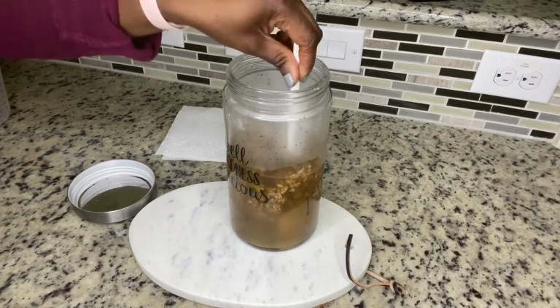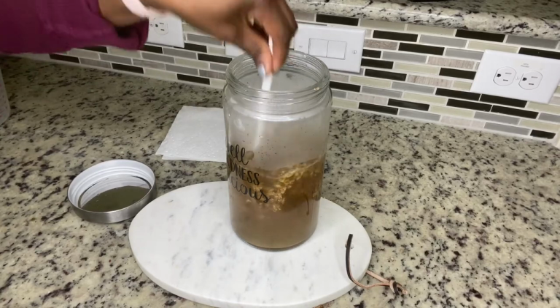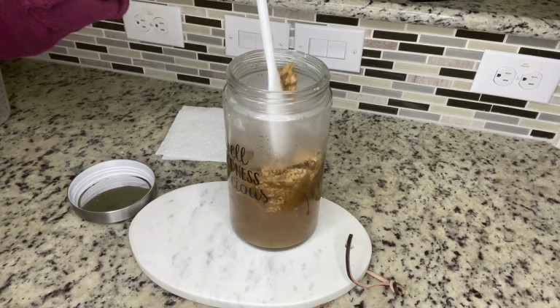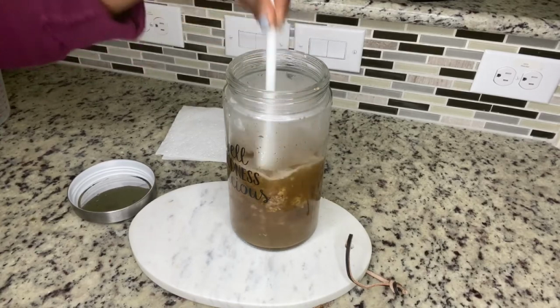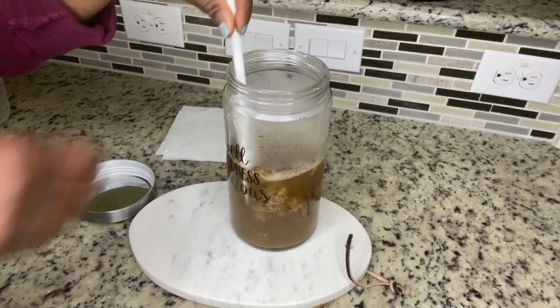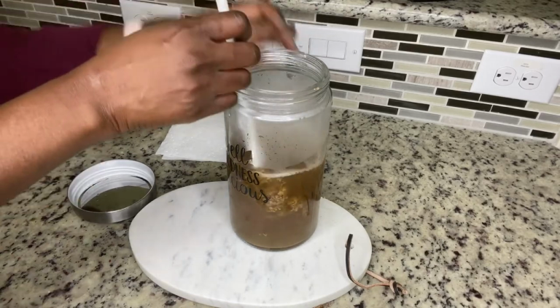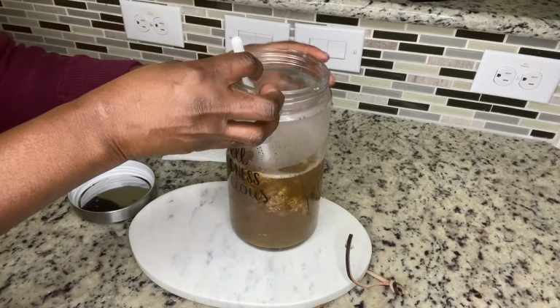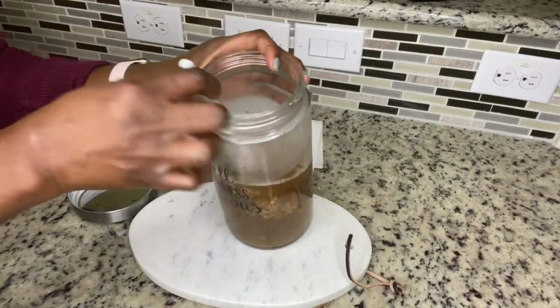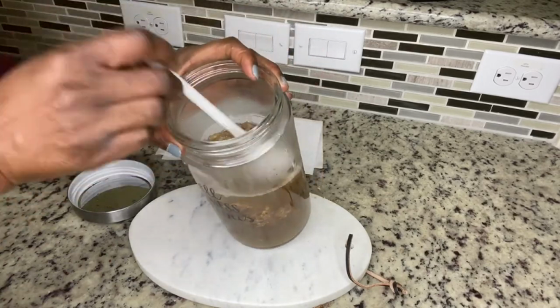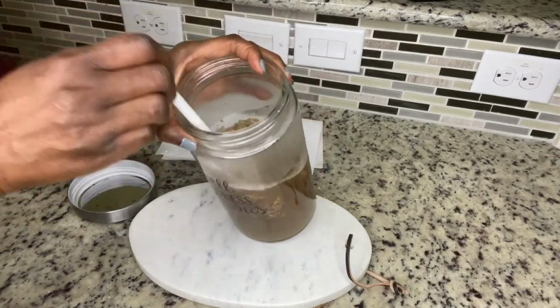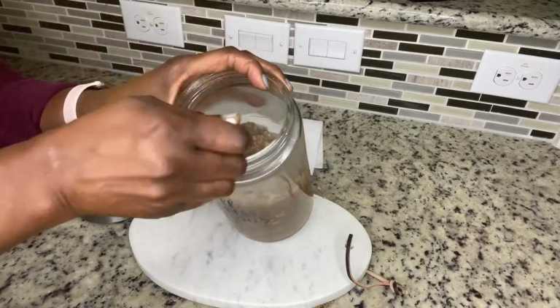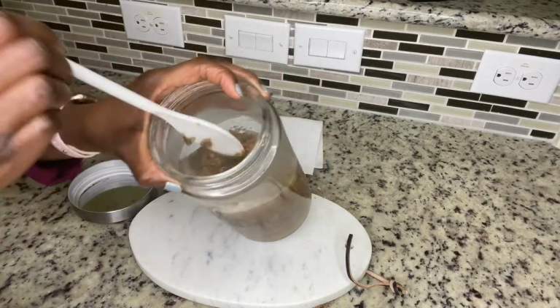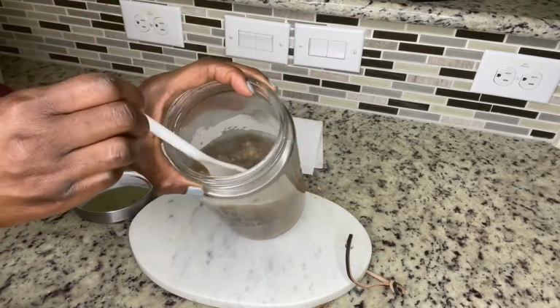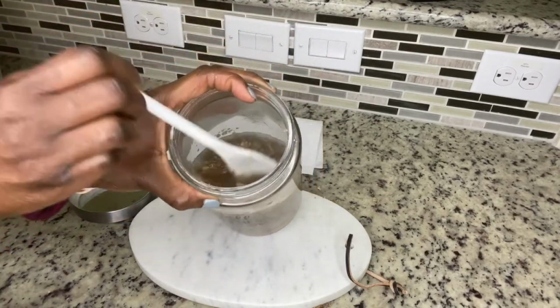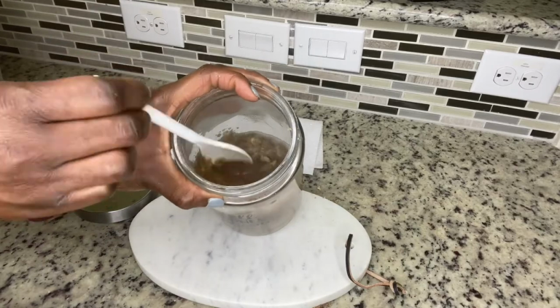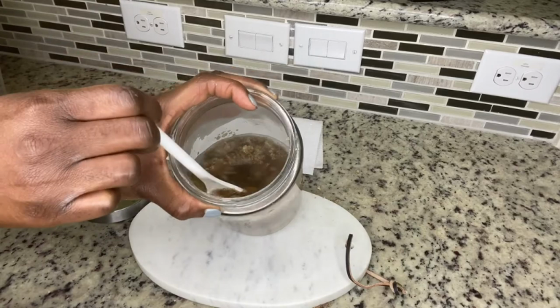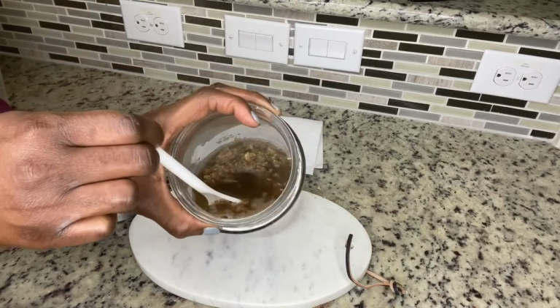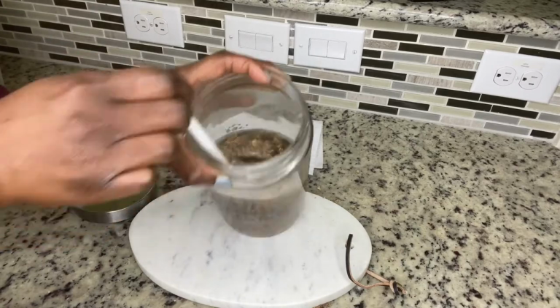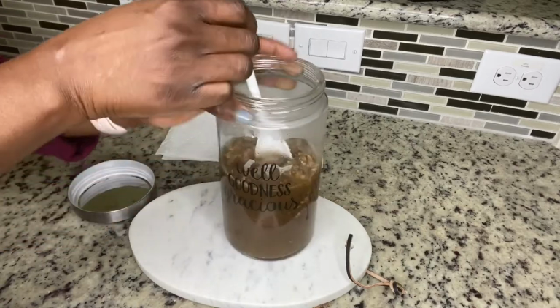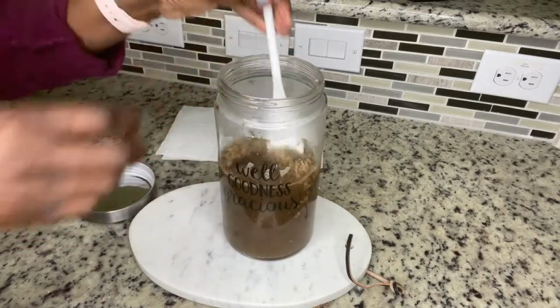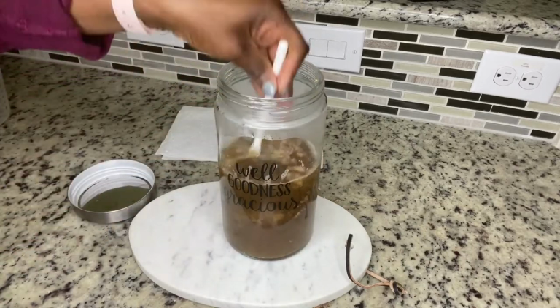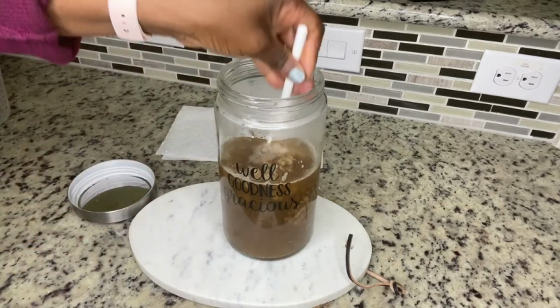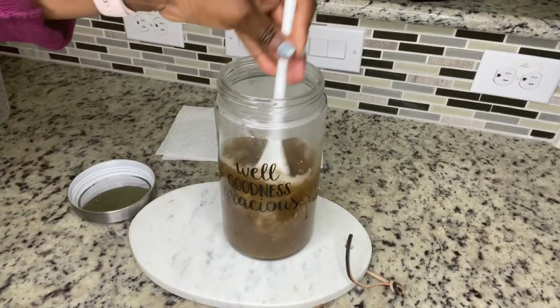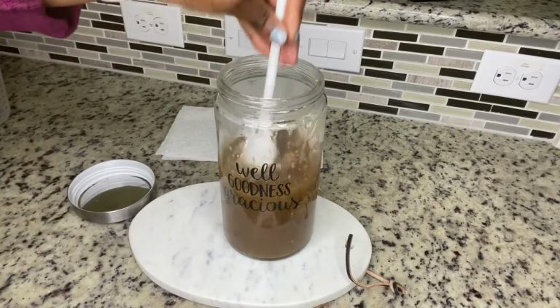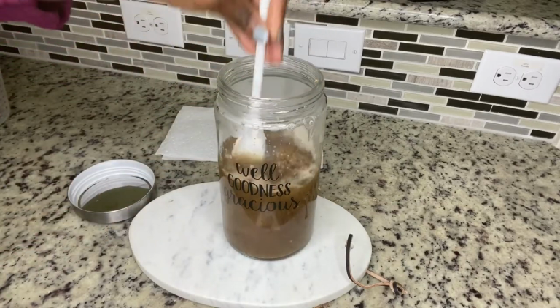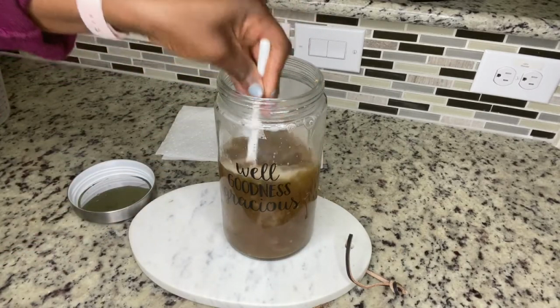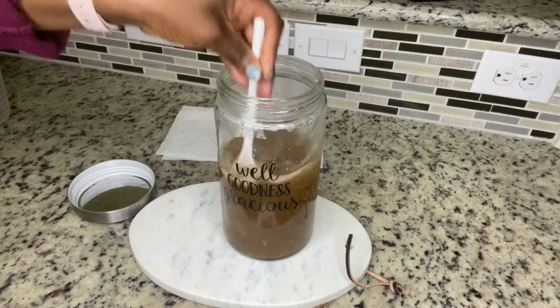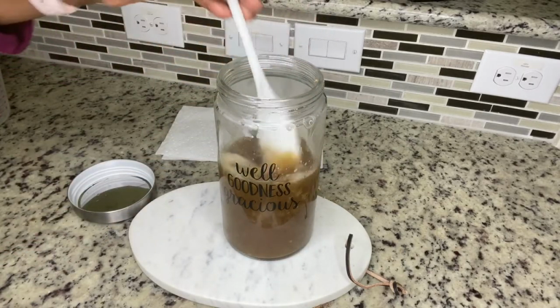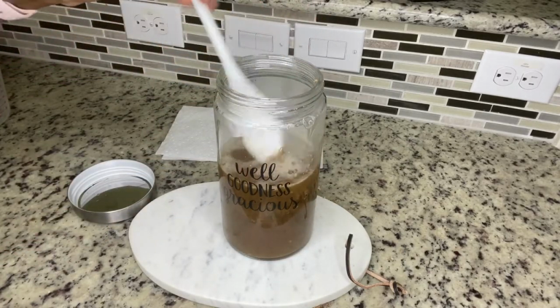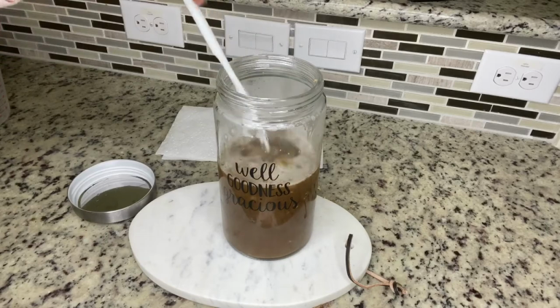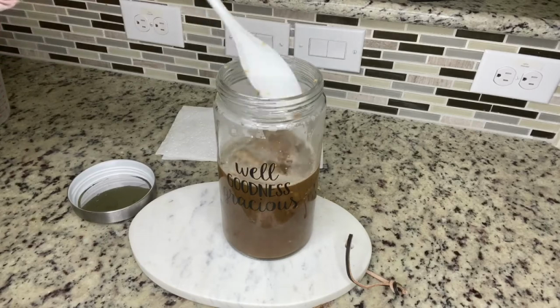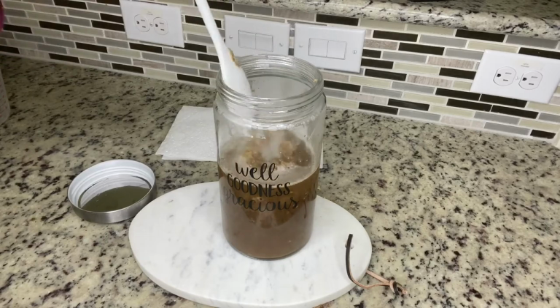All you need to do is mix it up and let it completely dissolve. Mine took about an hour to completely dissolve.